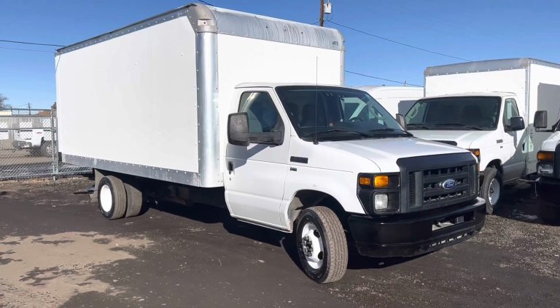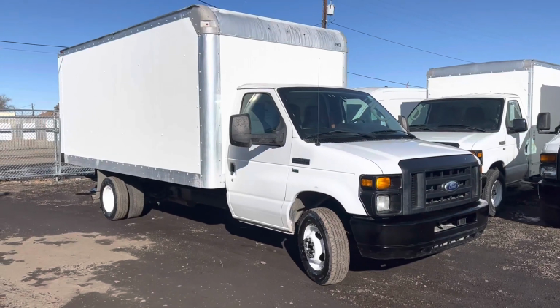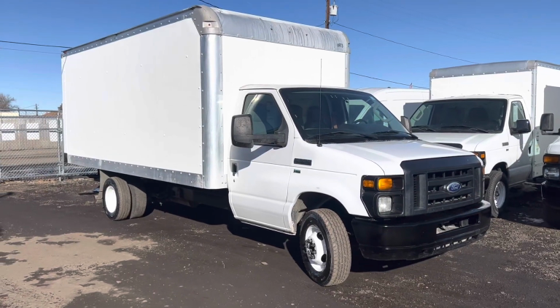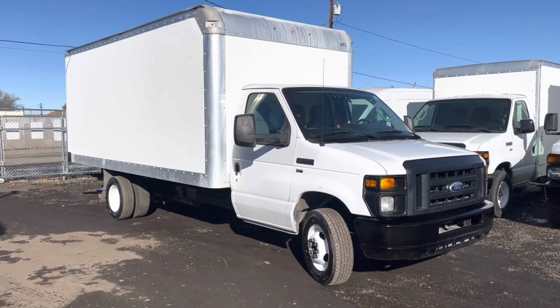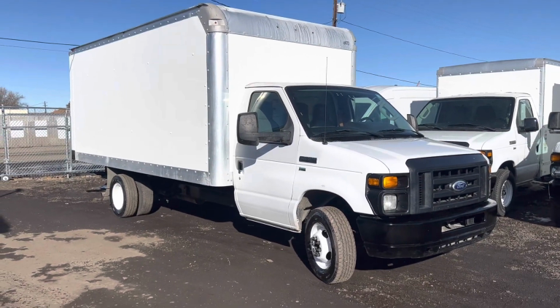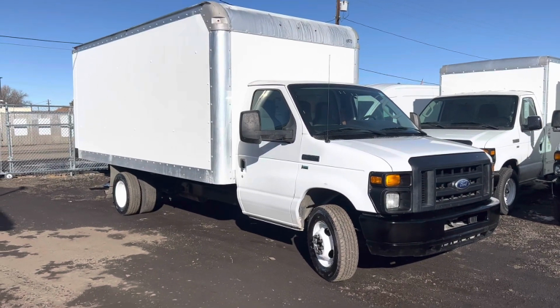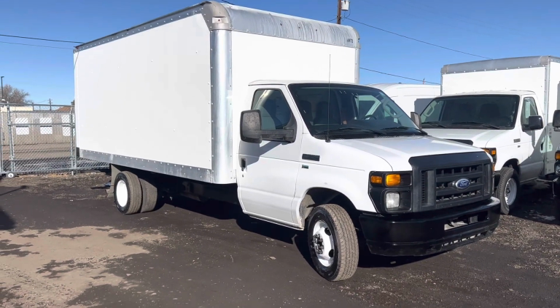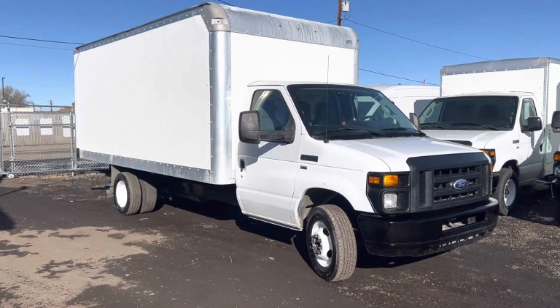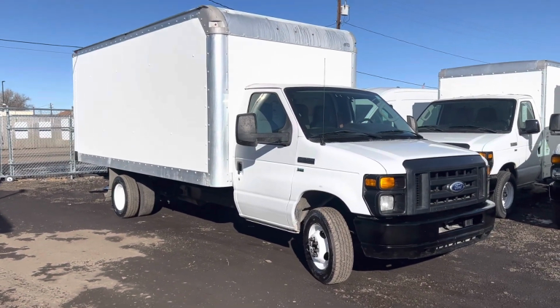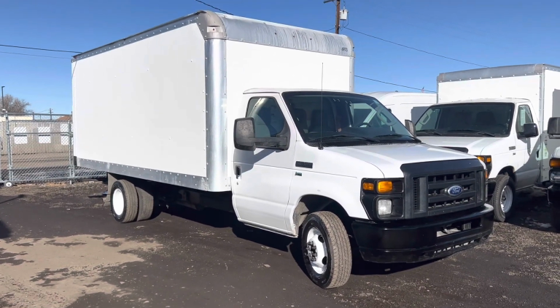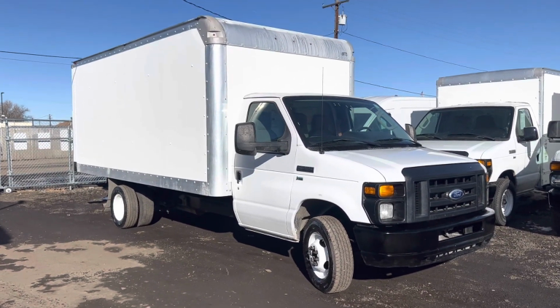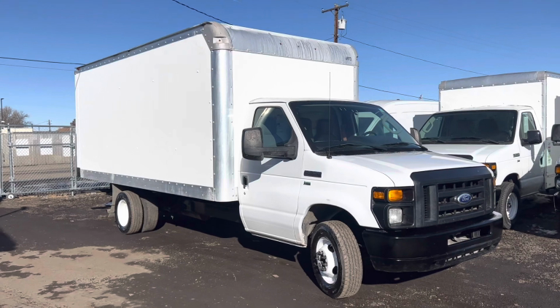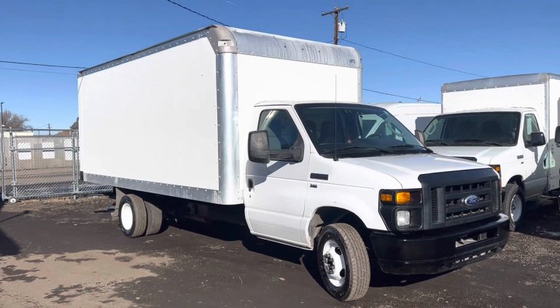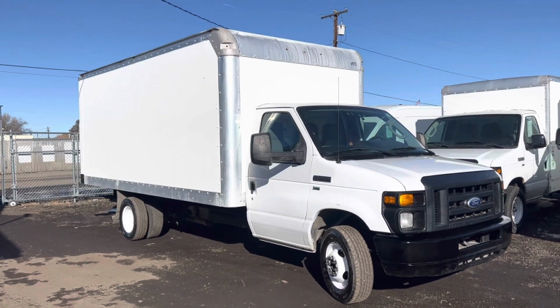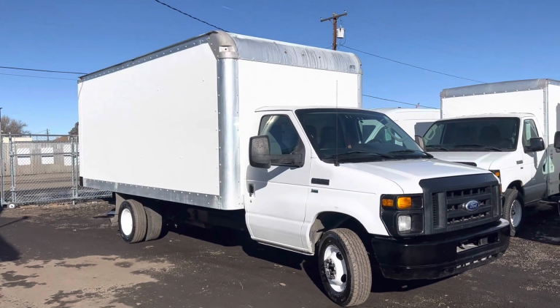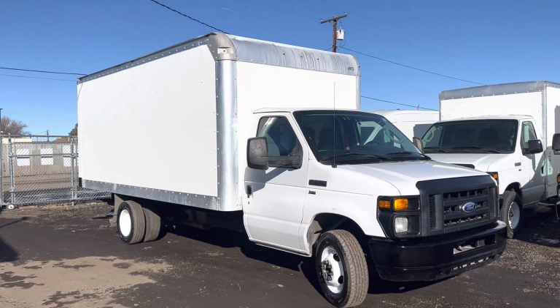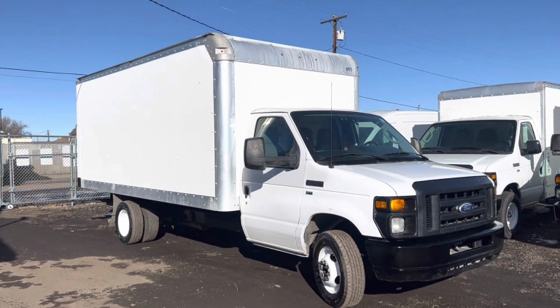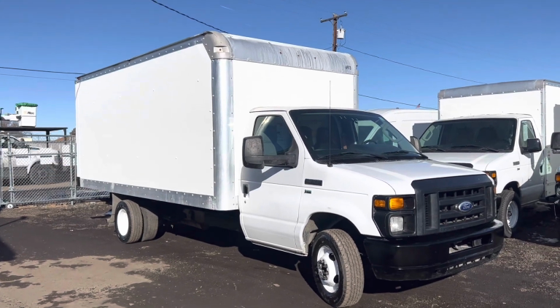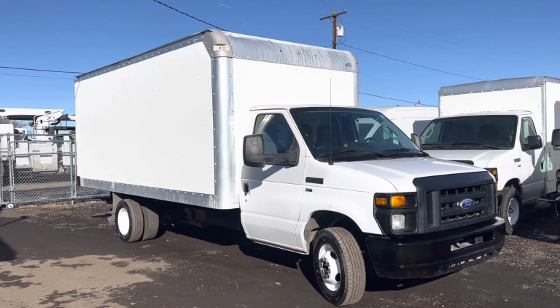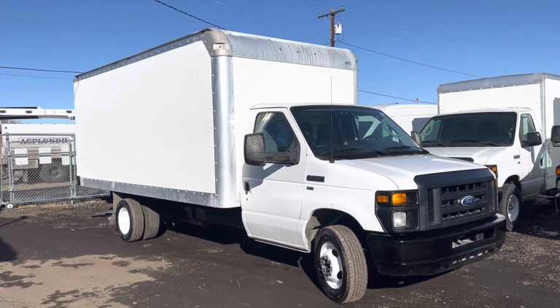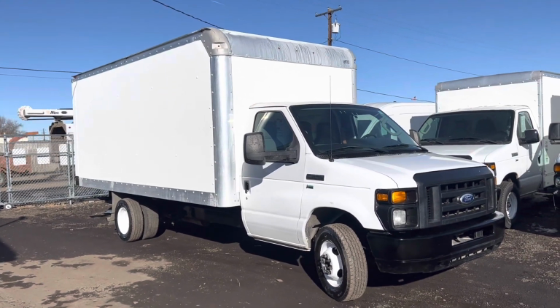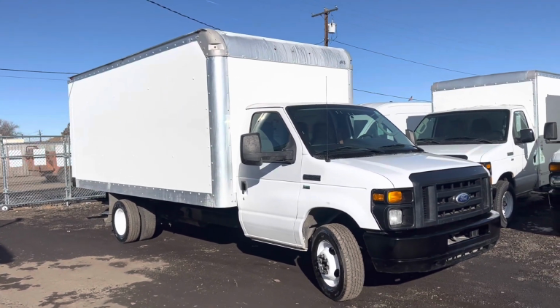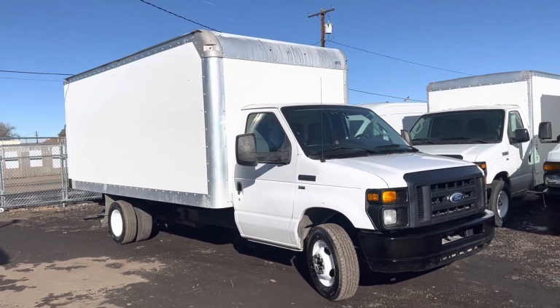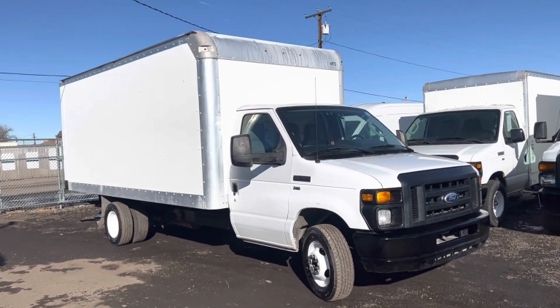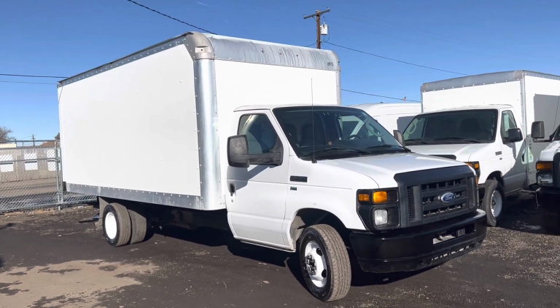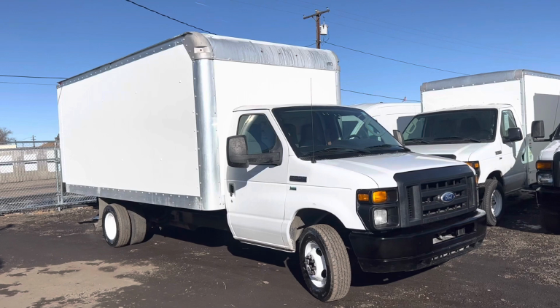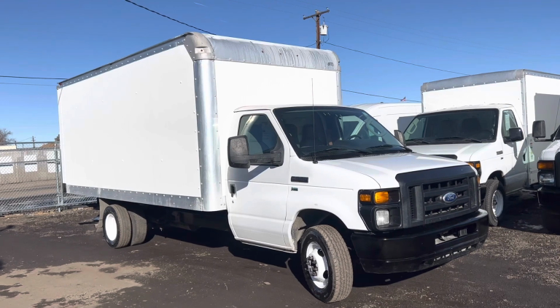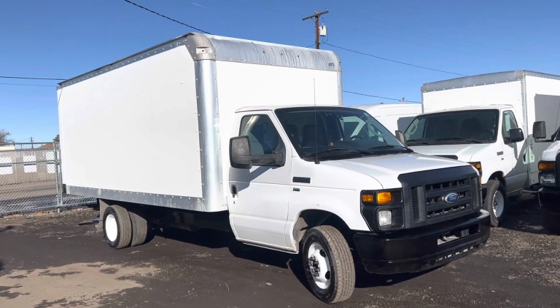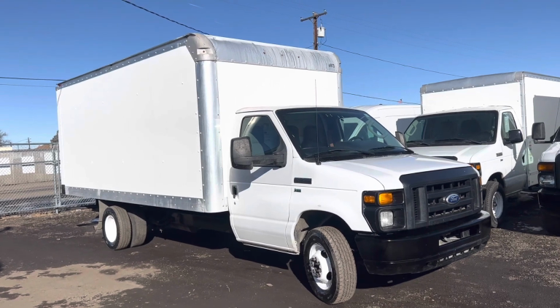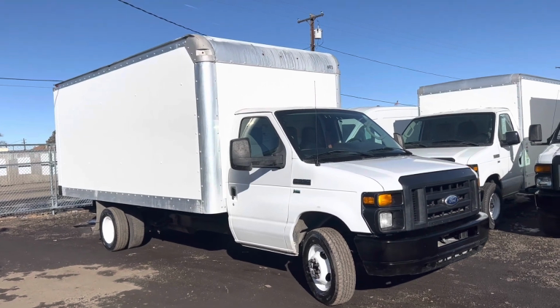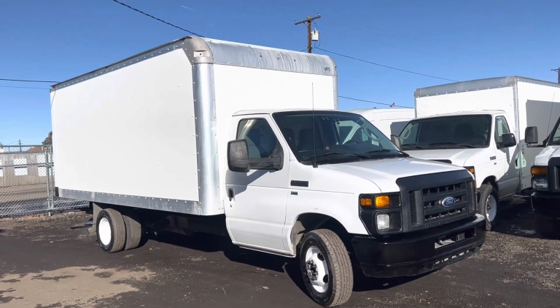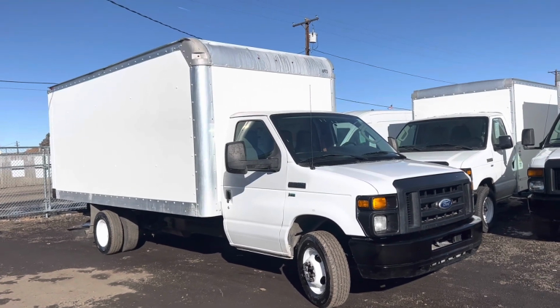Good afternoon. Here we have a 2015 Ford E350 Super Duty. This is a dual rear wheel 16-foot box truck with the ramp in the back.